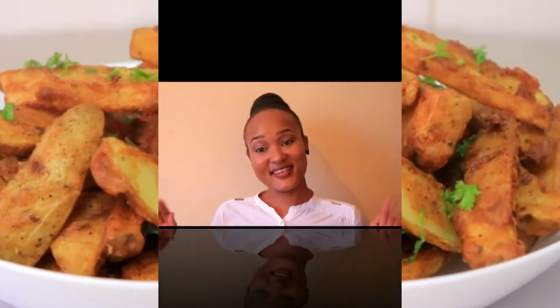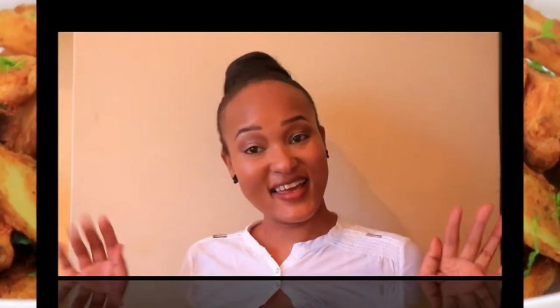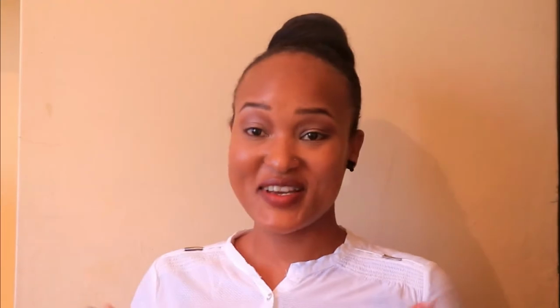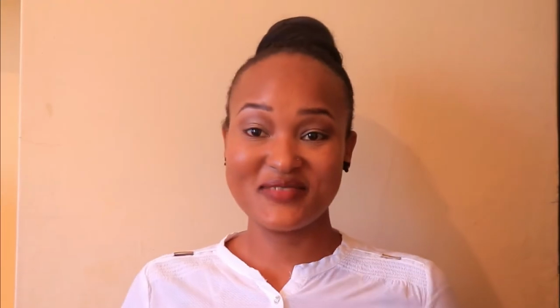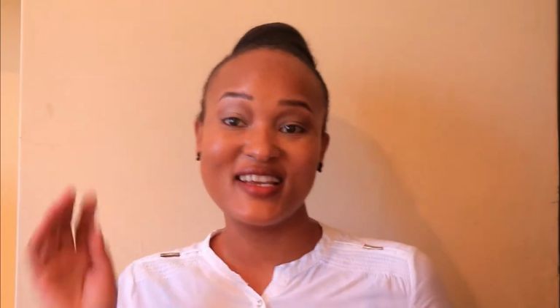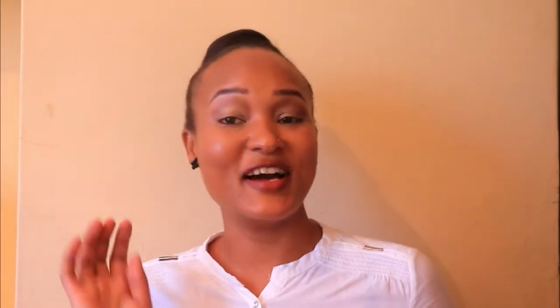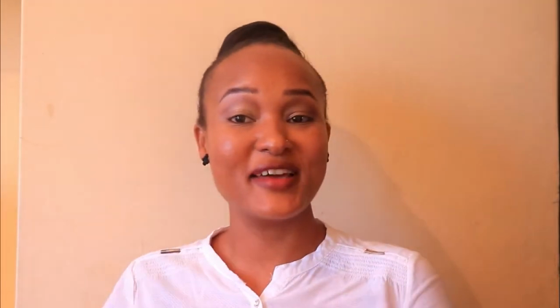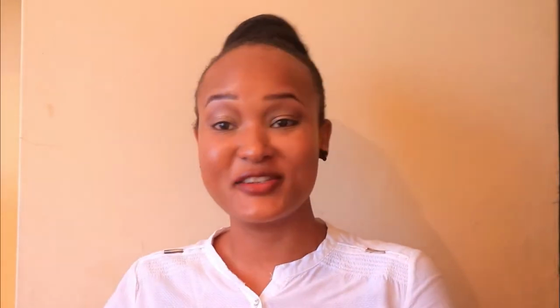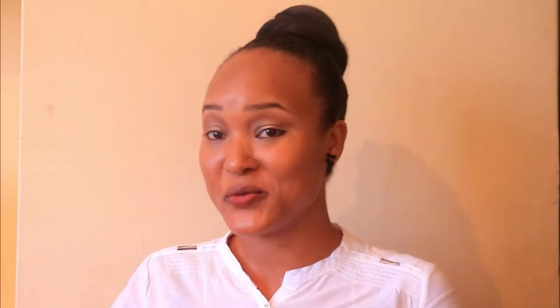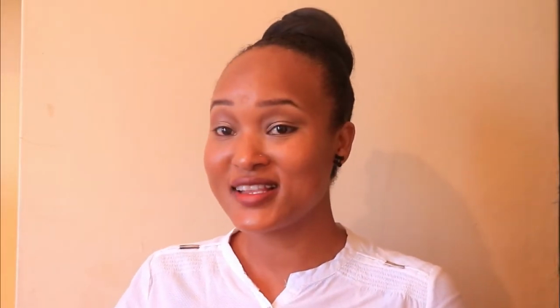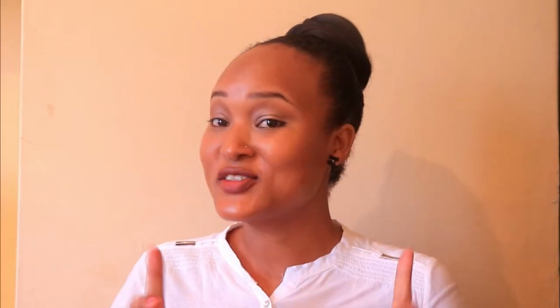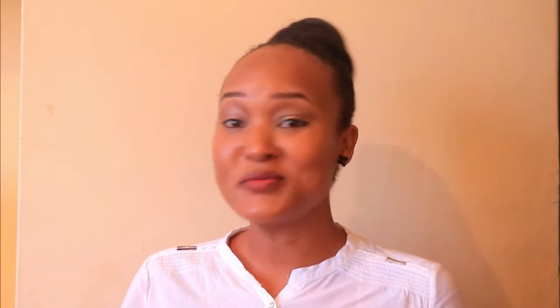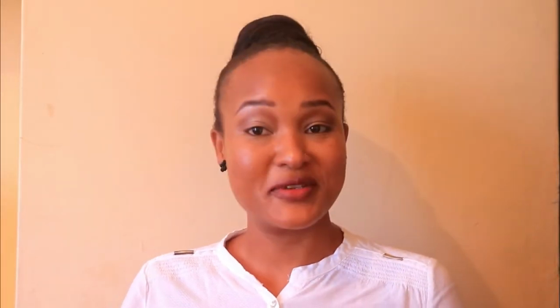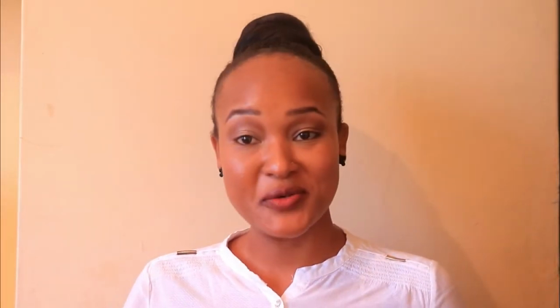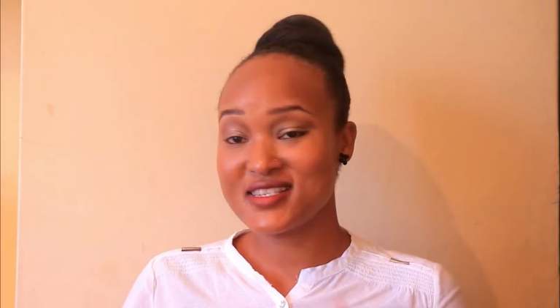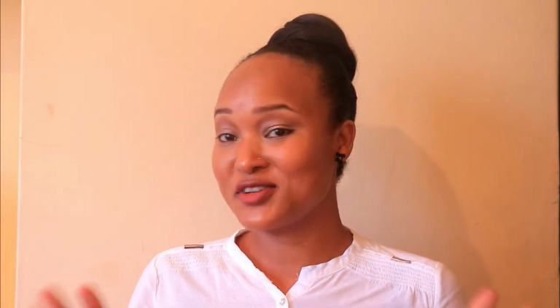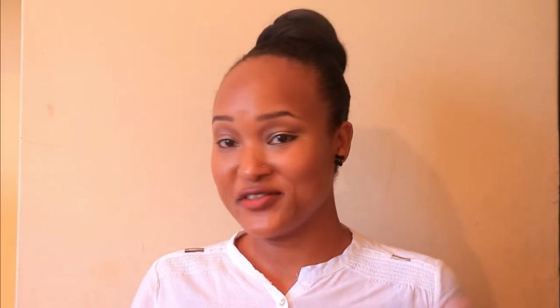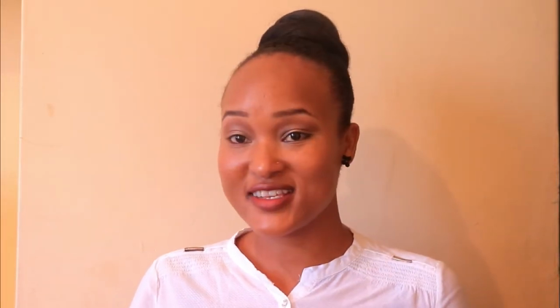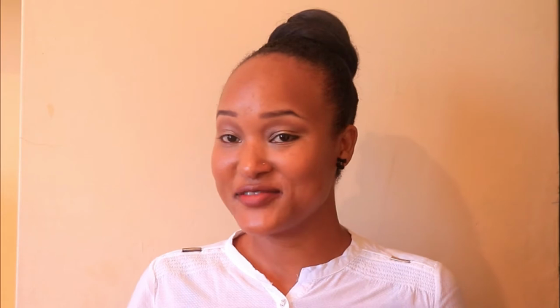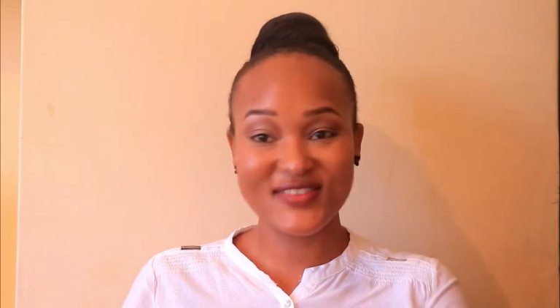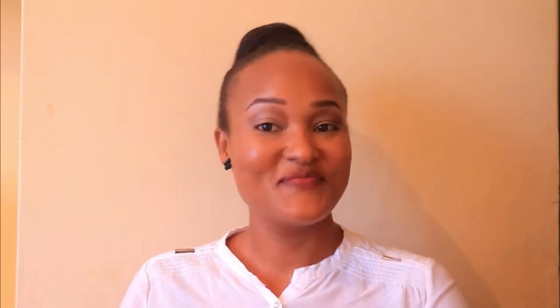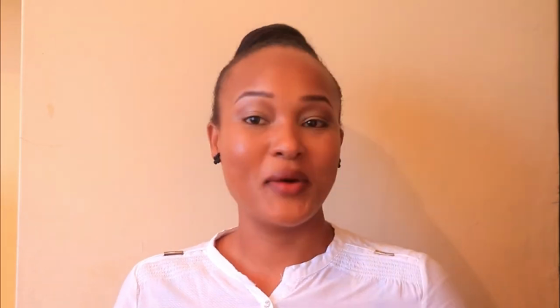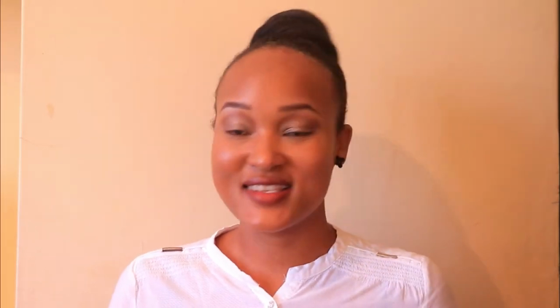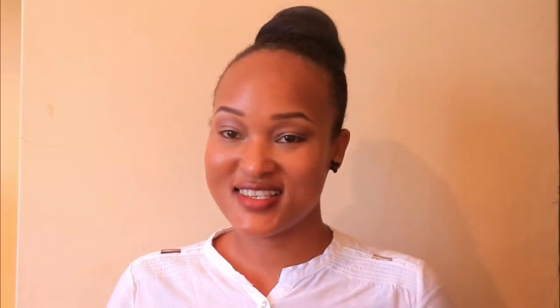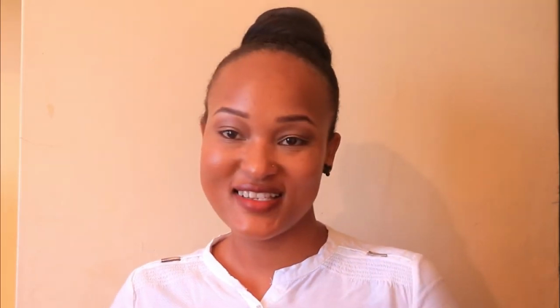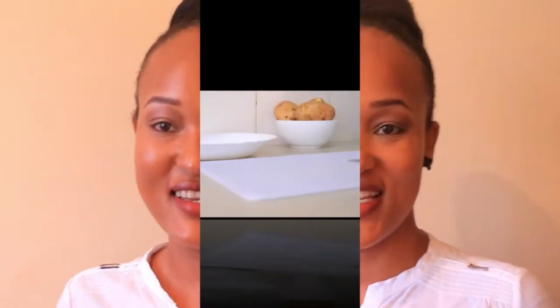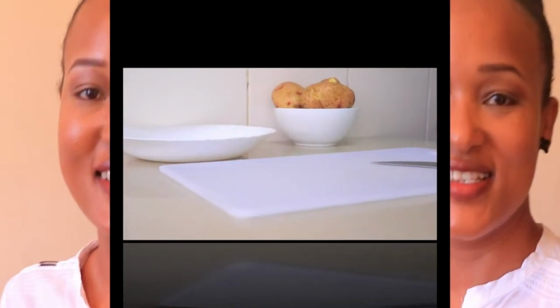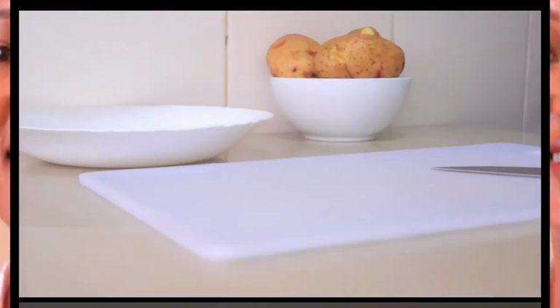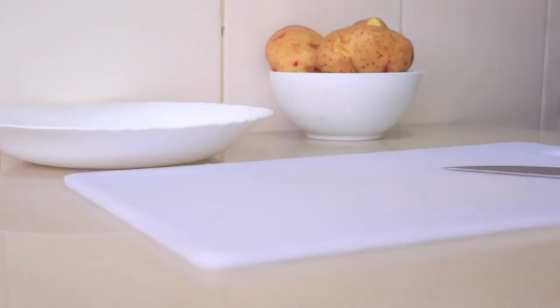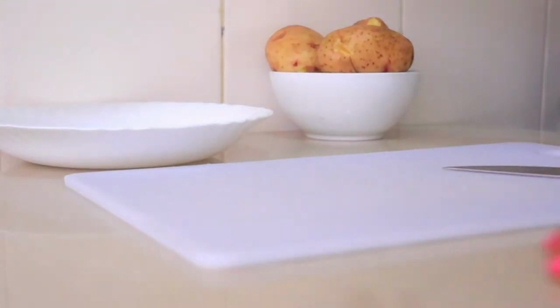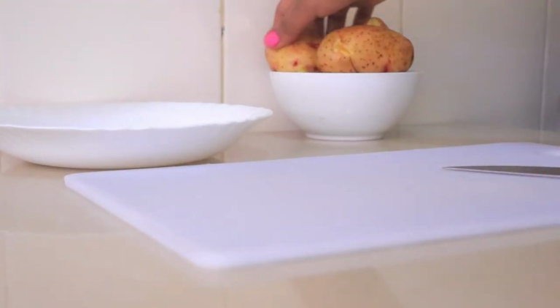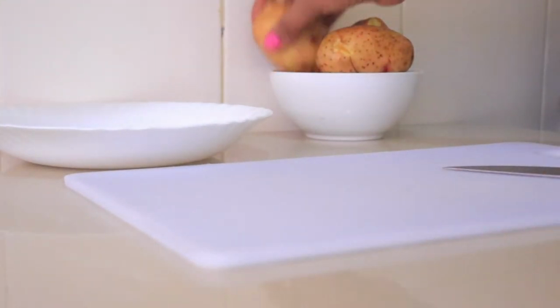Hi guys, welcome back to my channel. I hope you guys are doing well. Today I'm doing potato wedges — I'm not sure if you guys are ready for this one, but let's get started.